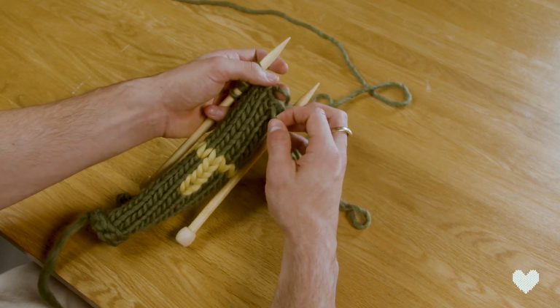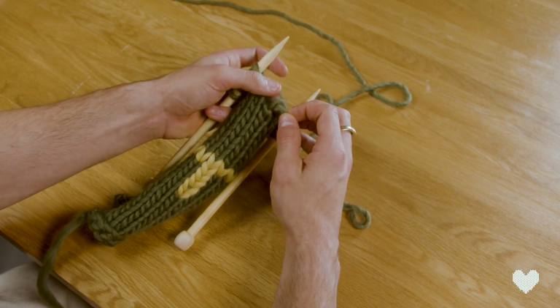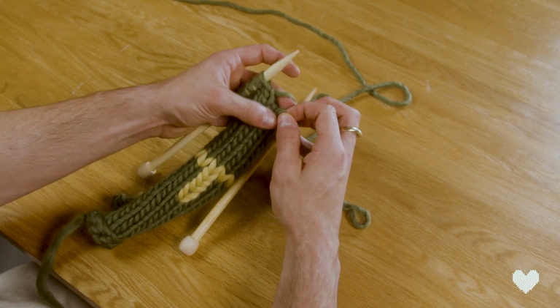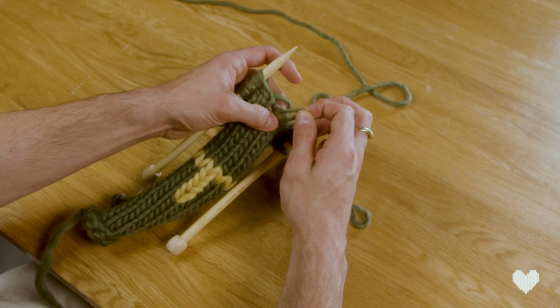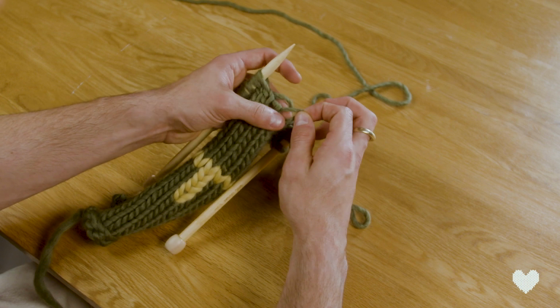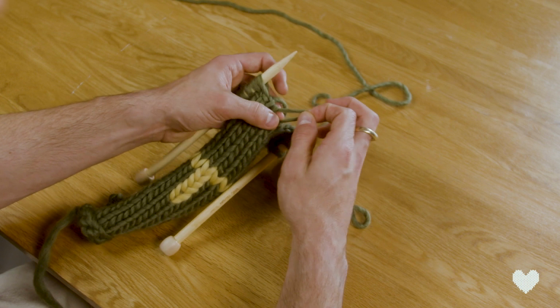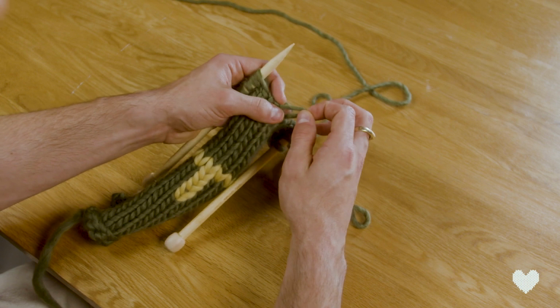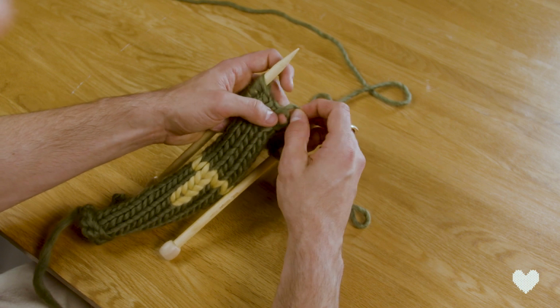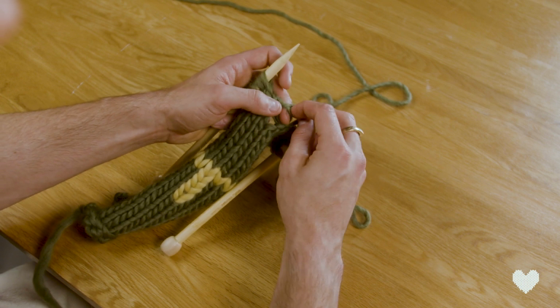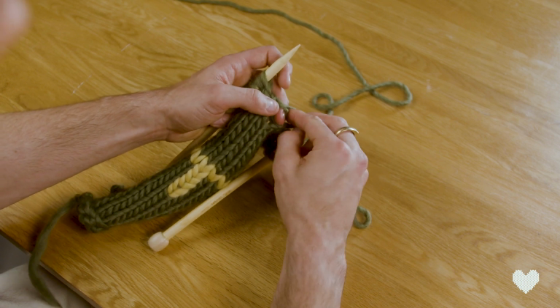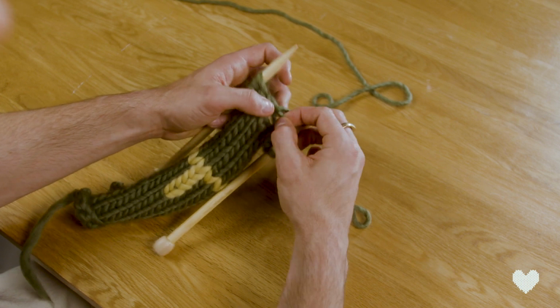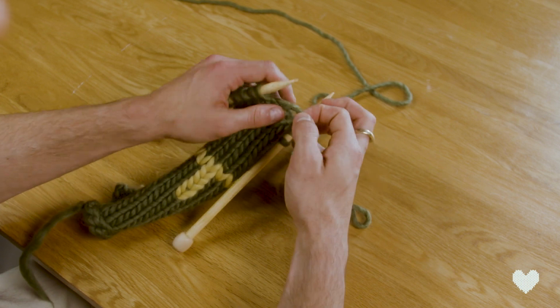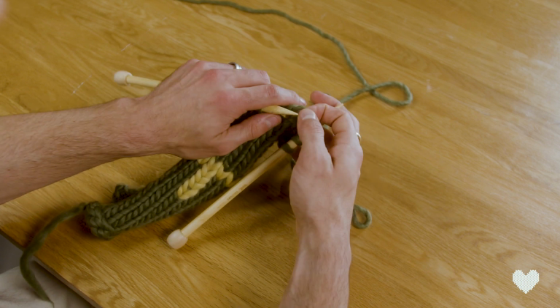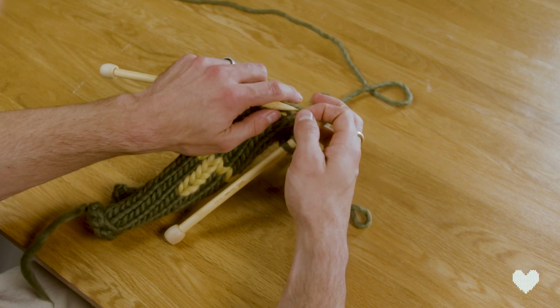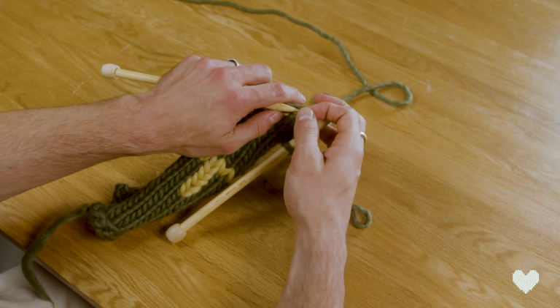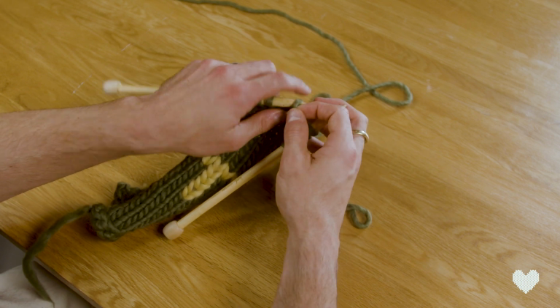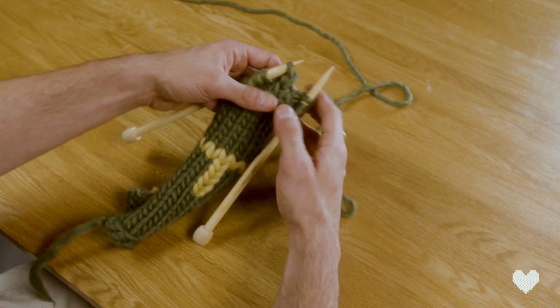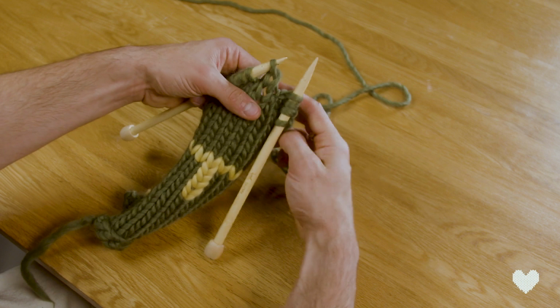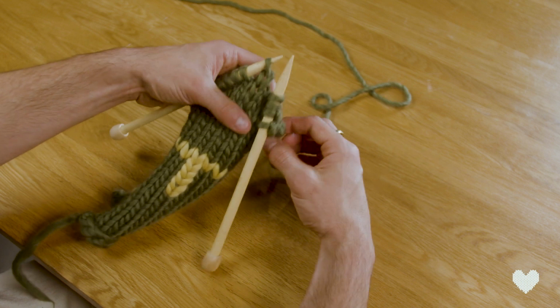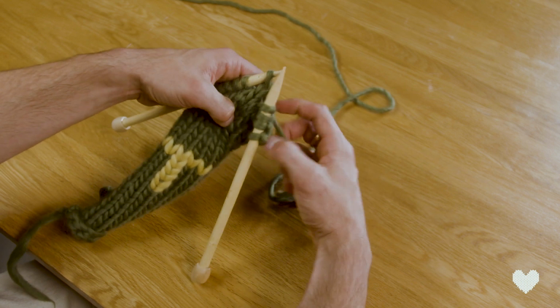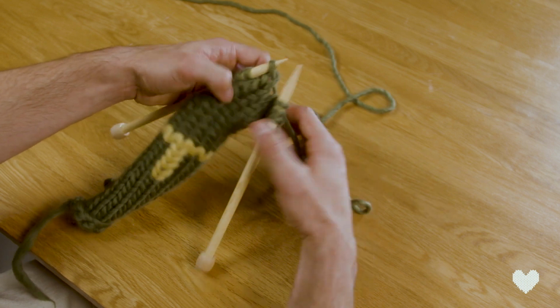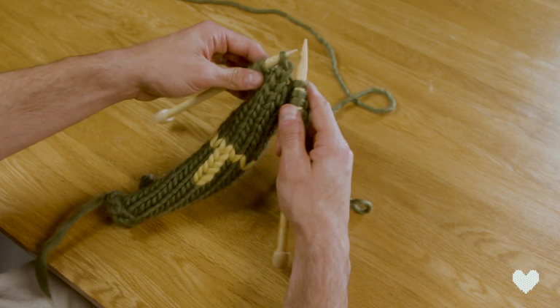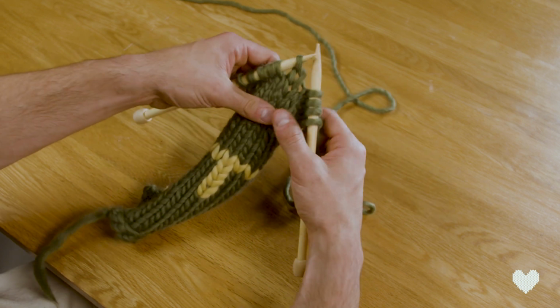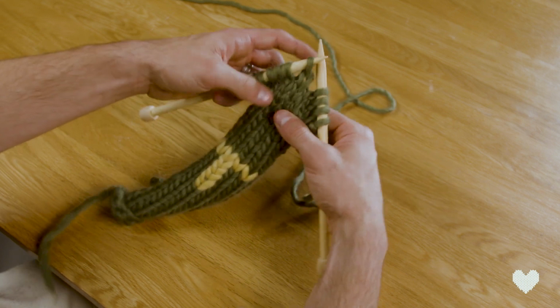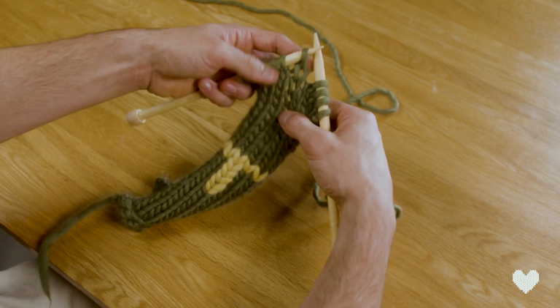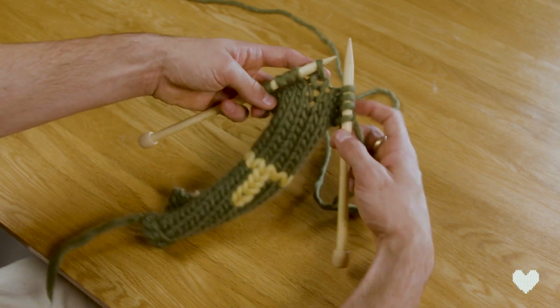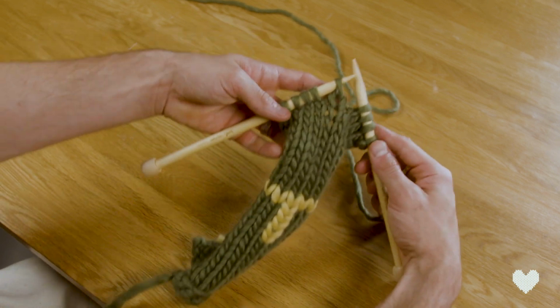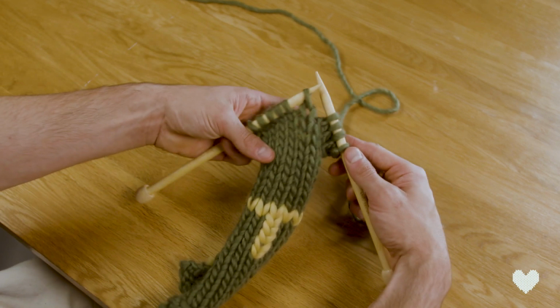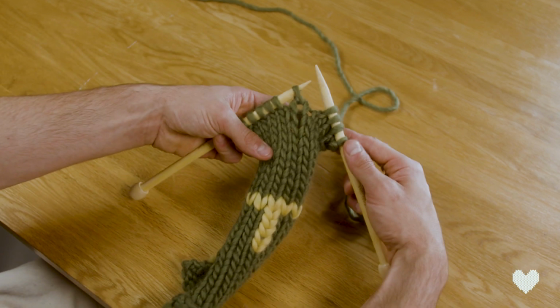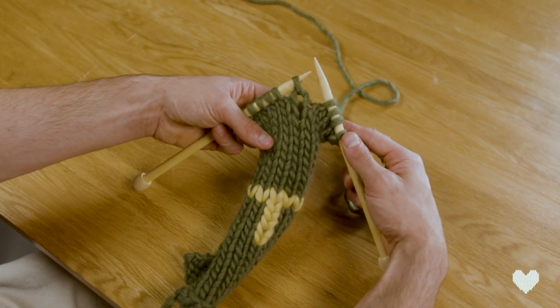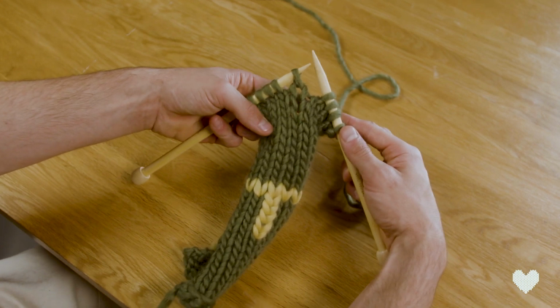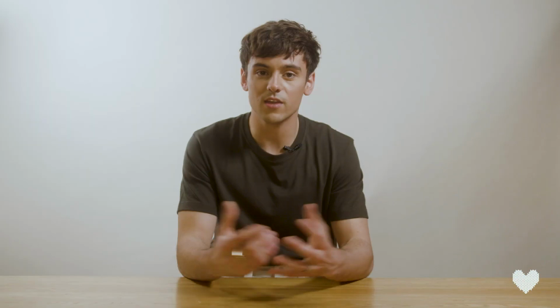Then for the last and final one, you pull that loop up, pull the back bar through, and drop it back onto your needle when you've done the right amount of rows and picked up all those stitches.